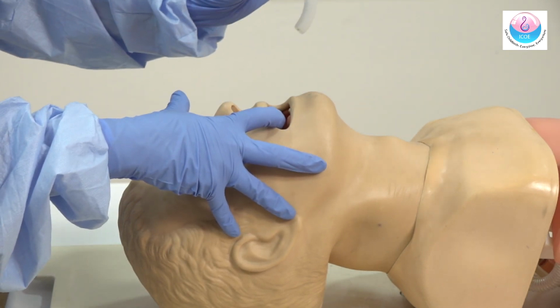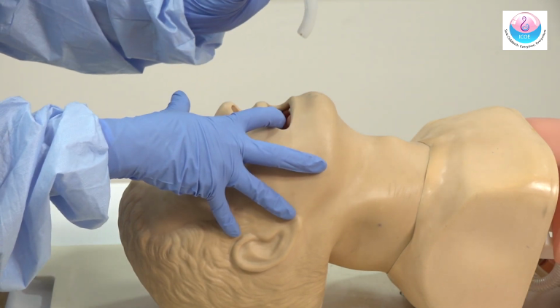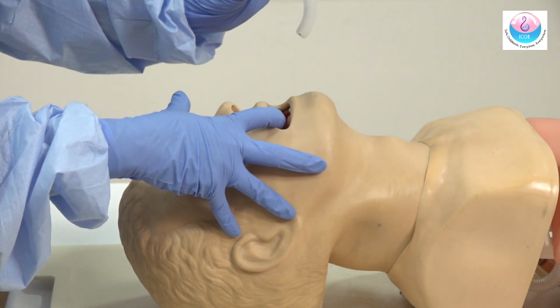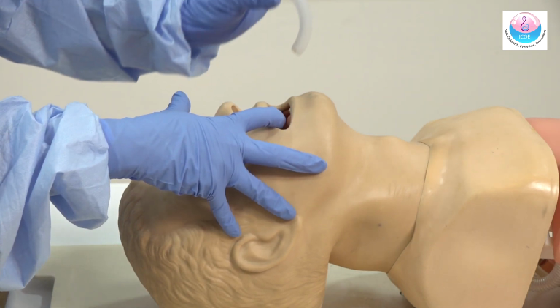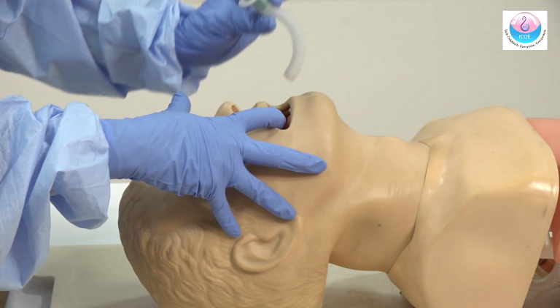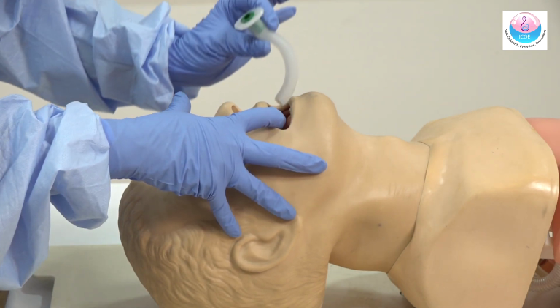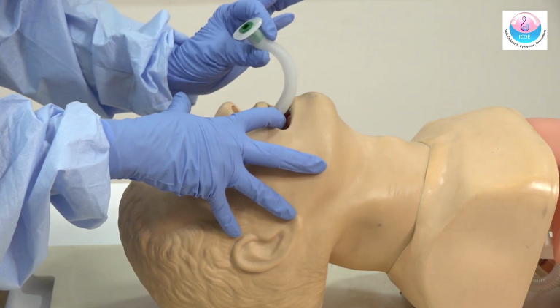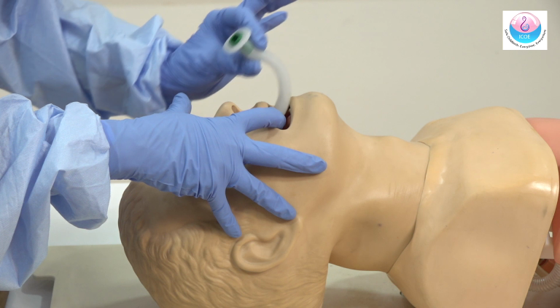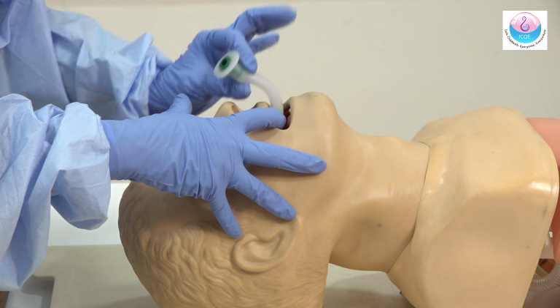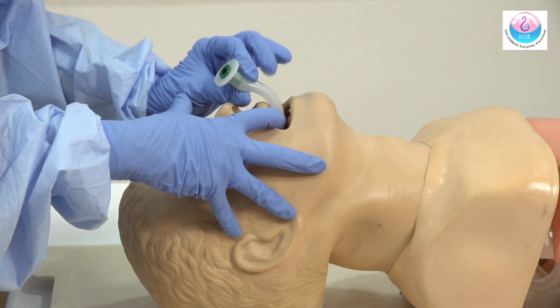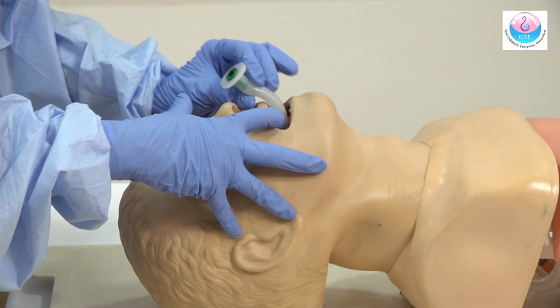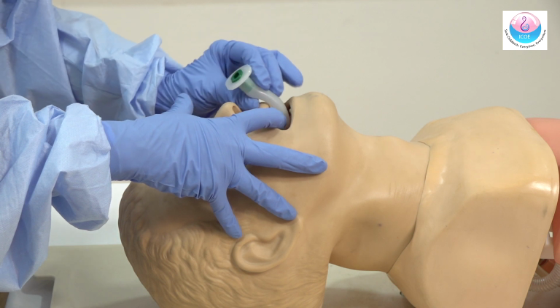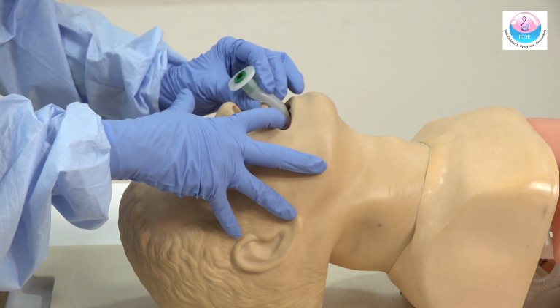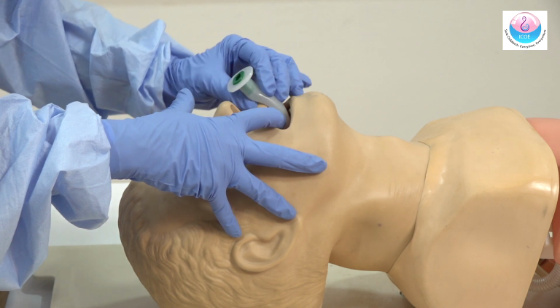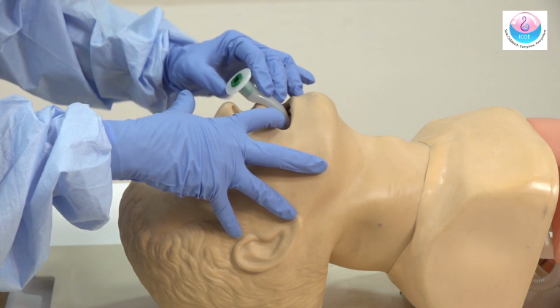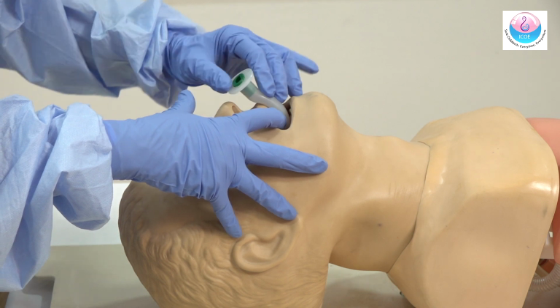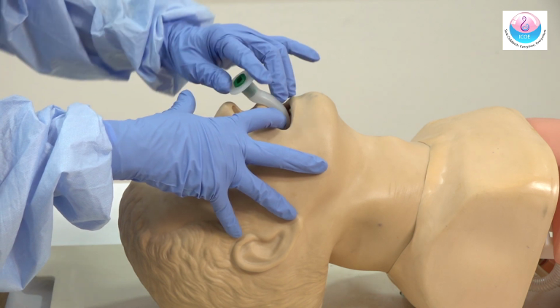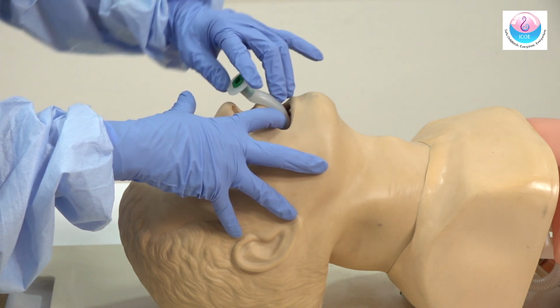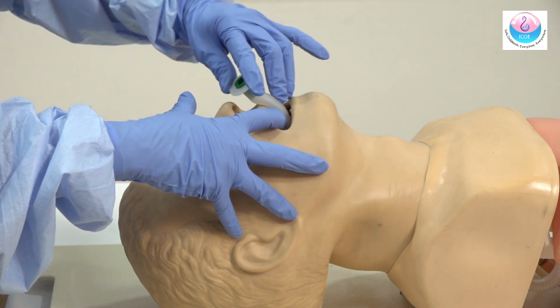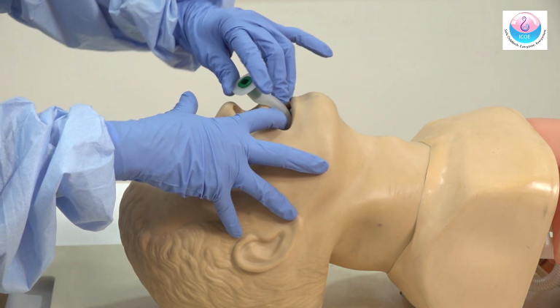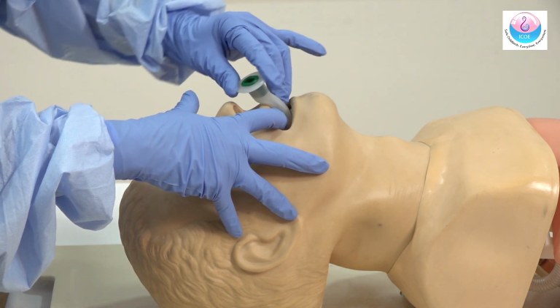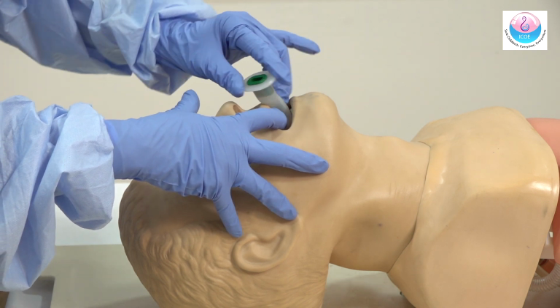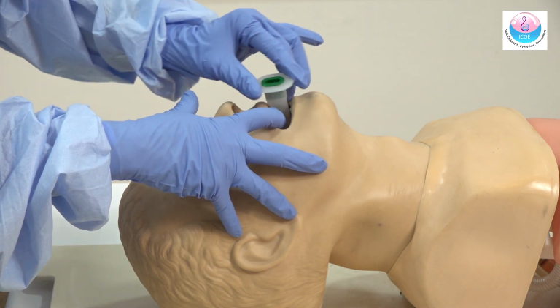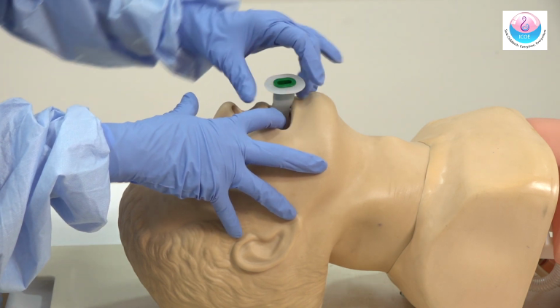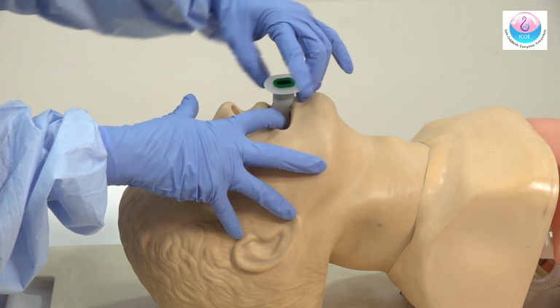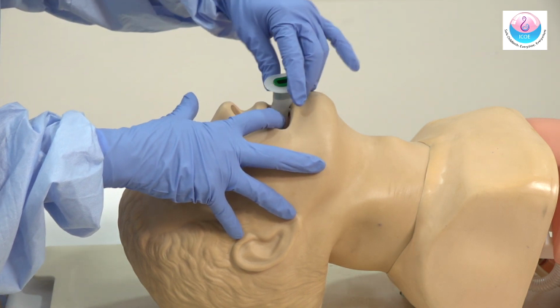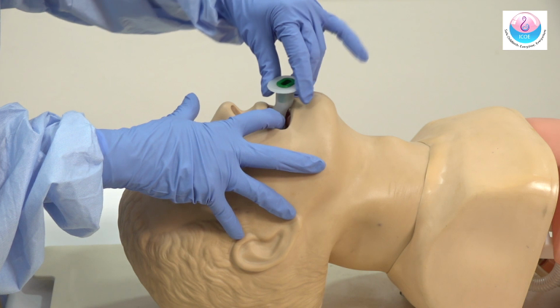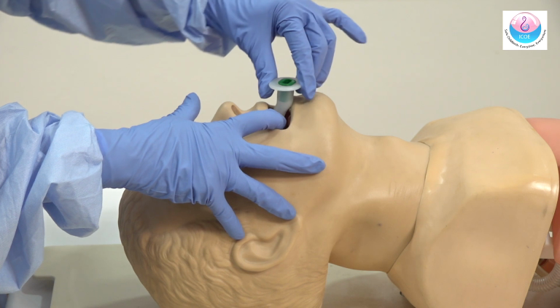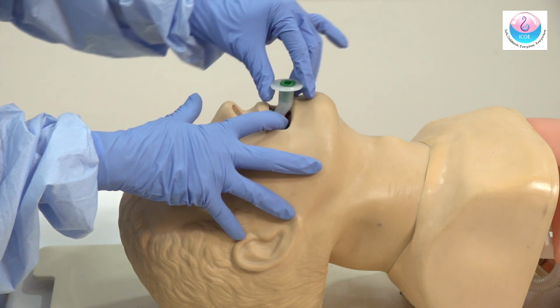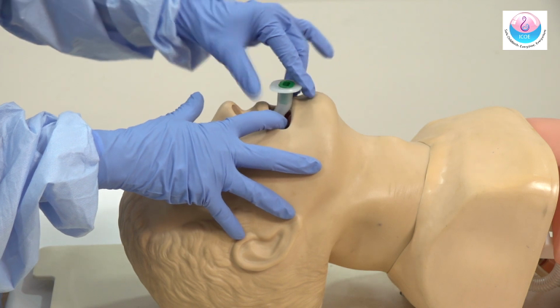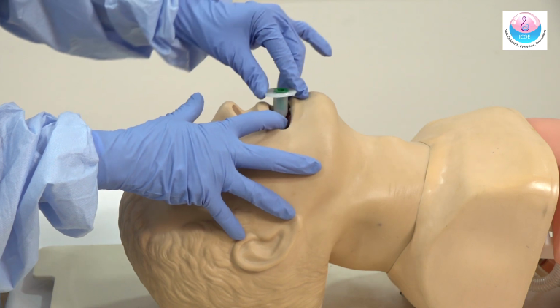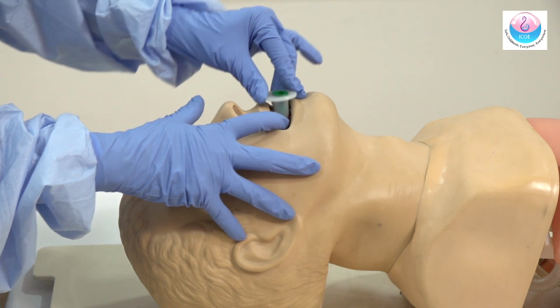Insert in a reverse manner with the tip facing the hard palate of the mouth, then rotate it 180 degrees and gently push it until it lies at the pharynx.